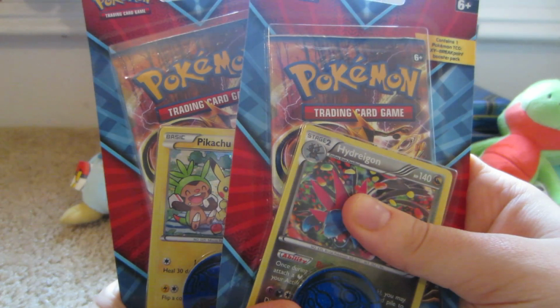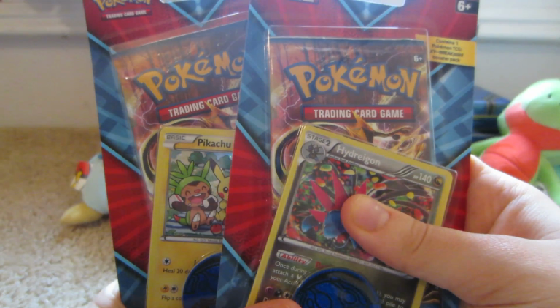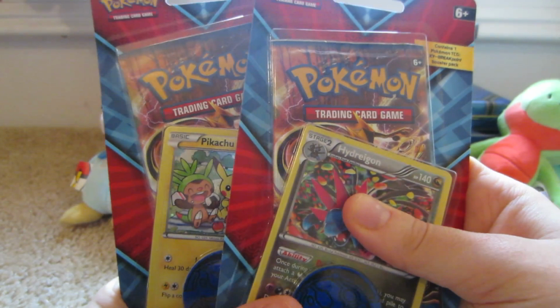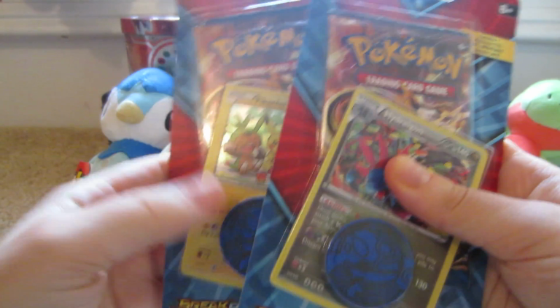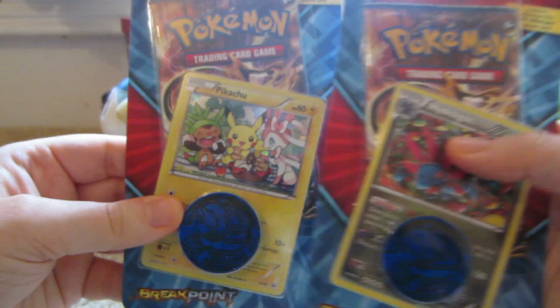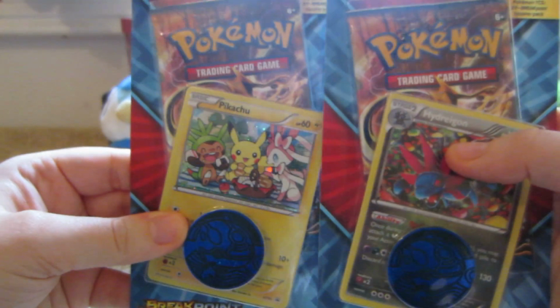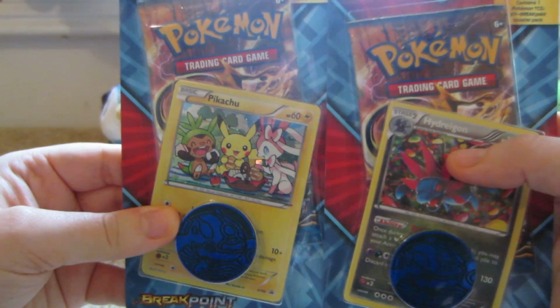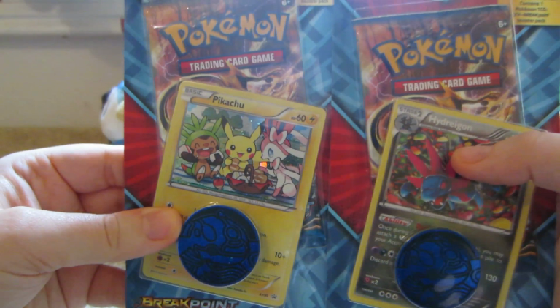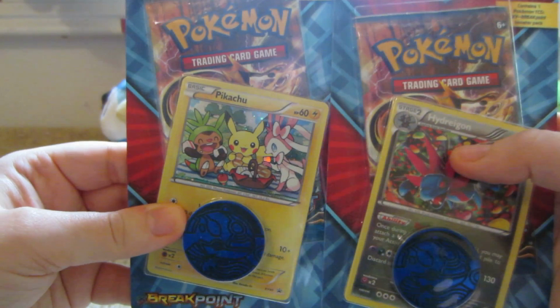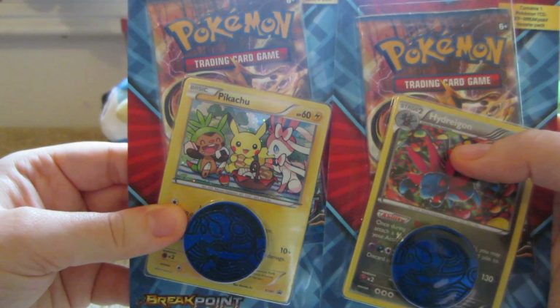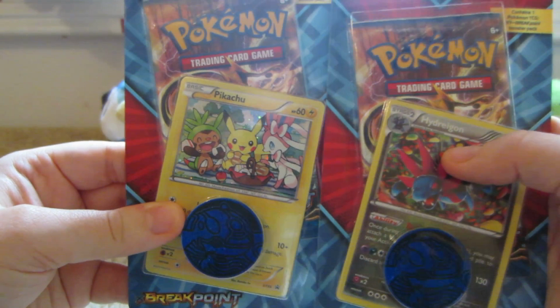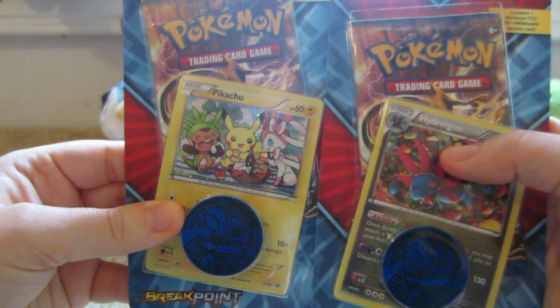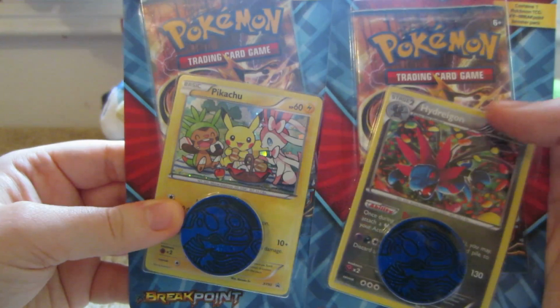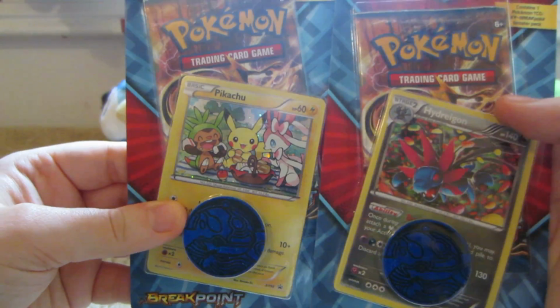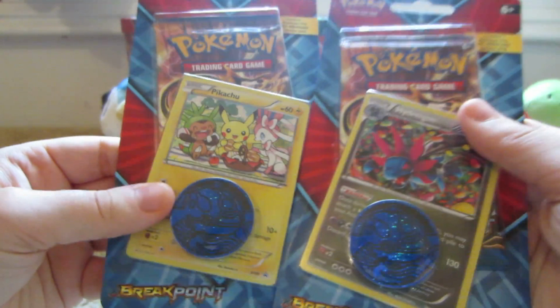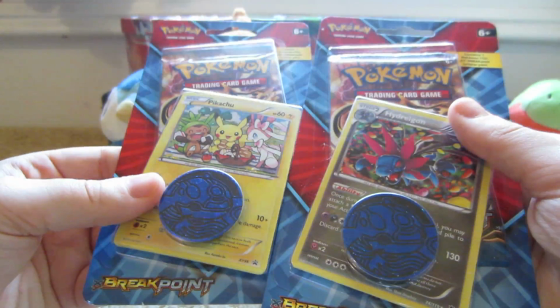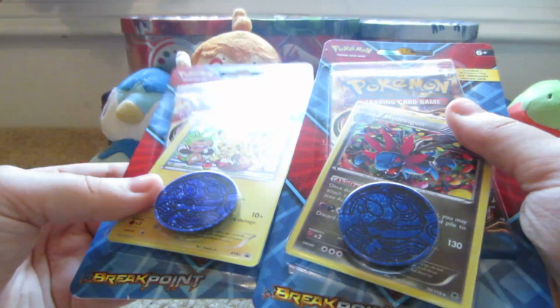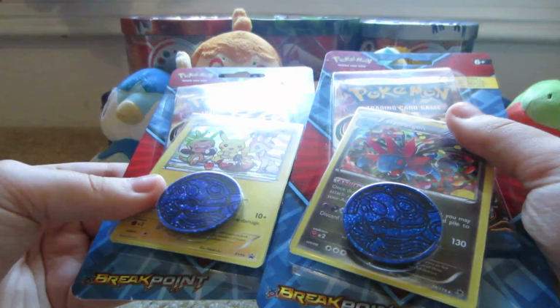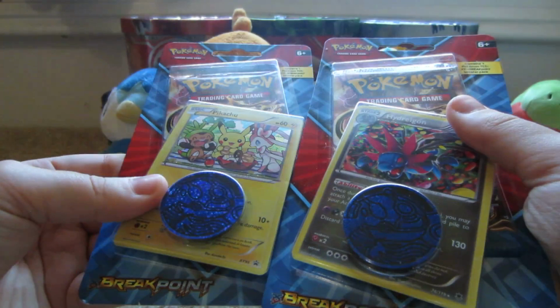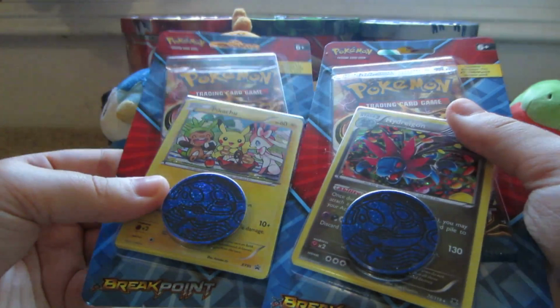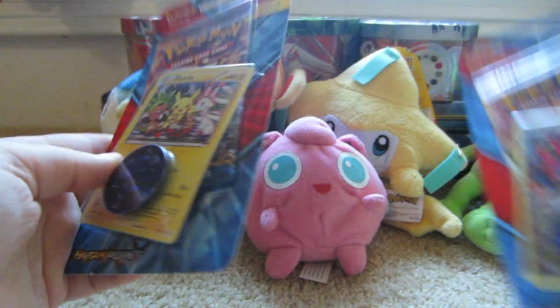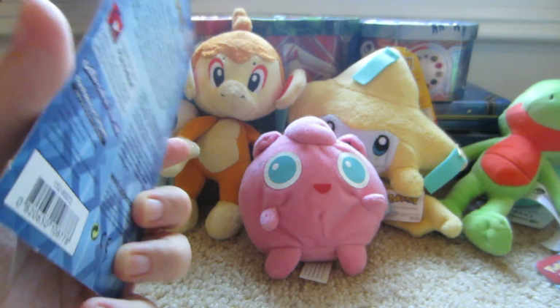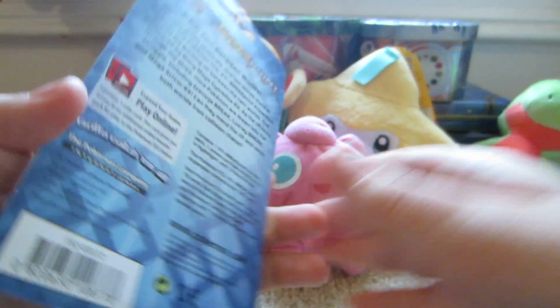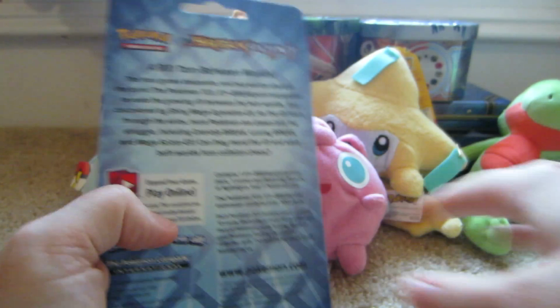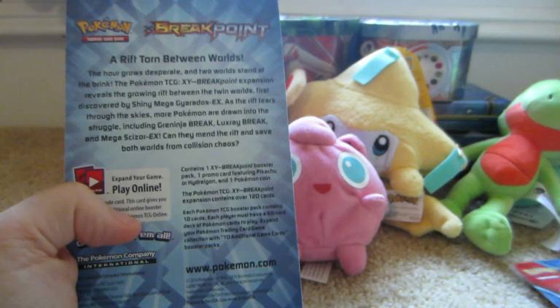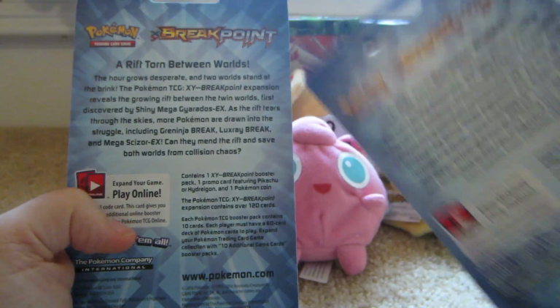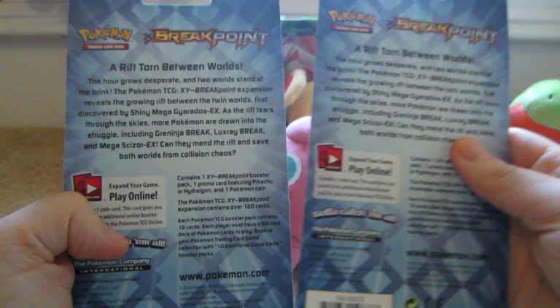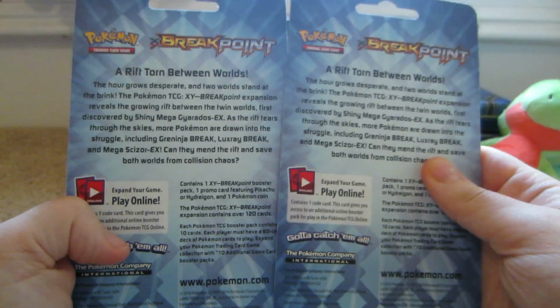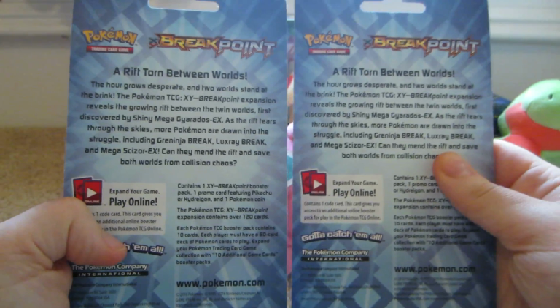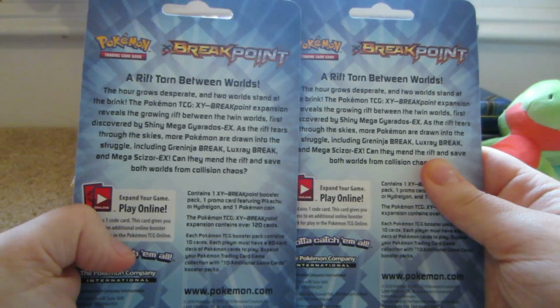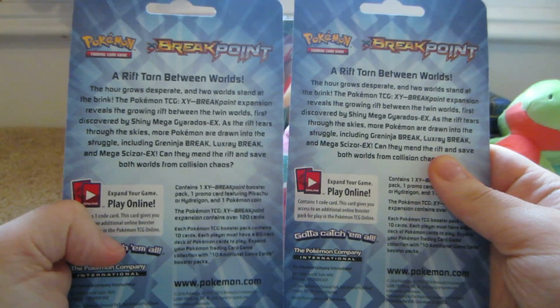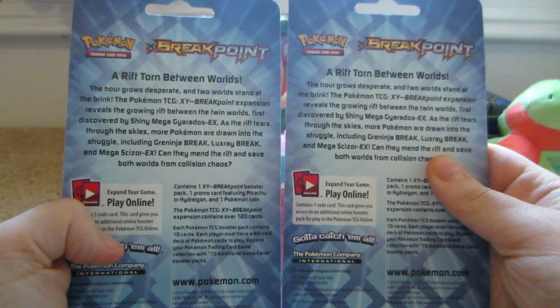Hi, so today I have two BREAKpoint blister packs to open, one with a Pikachu and the other with a Hydreigon. They both have Primal Kyogre coins and a Rift Torn Between Worlds.